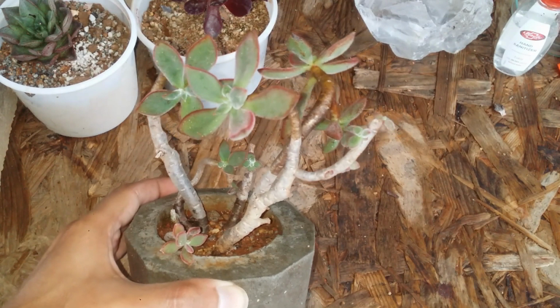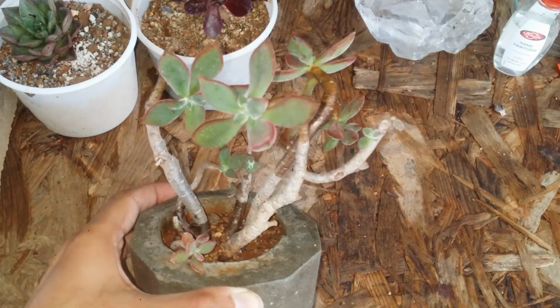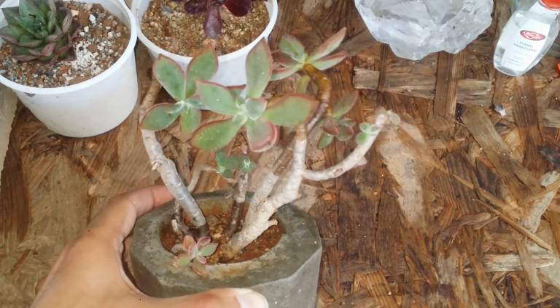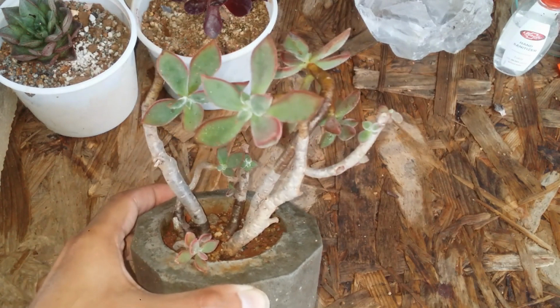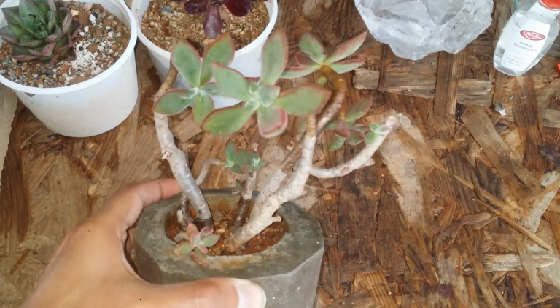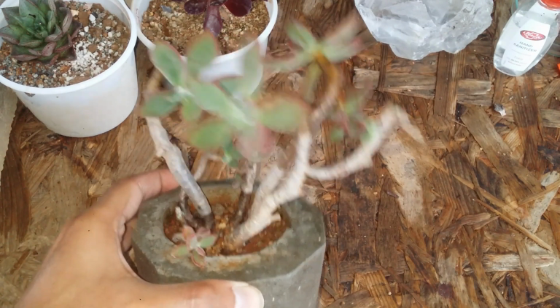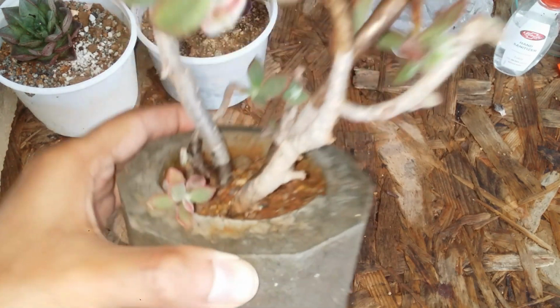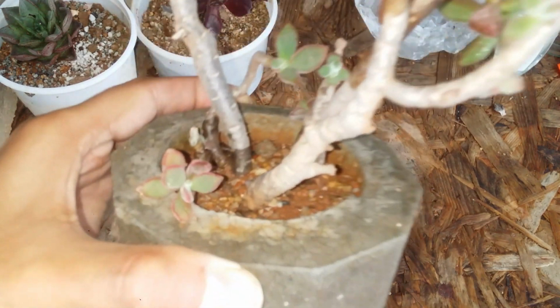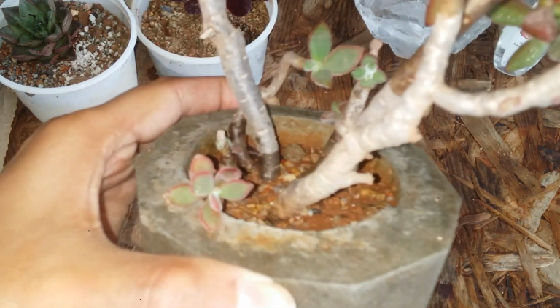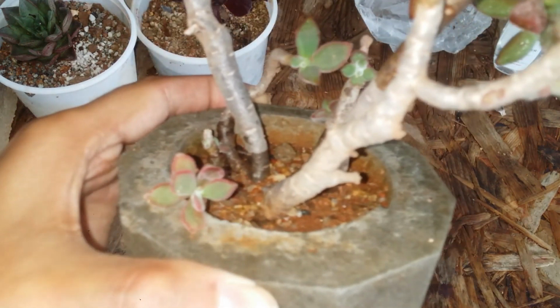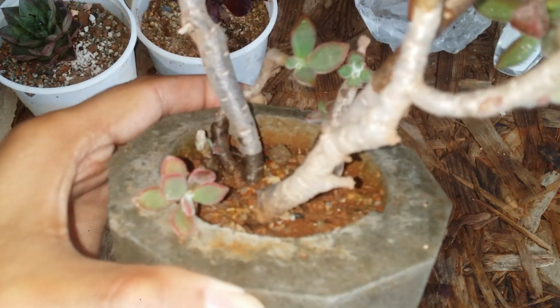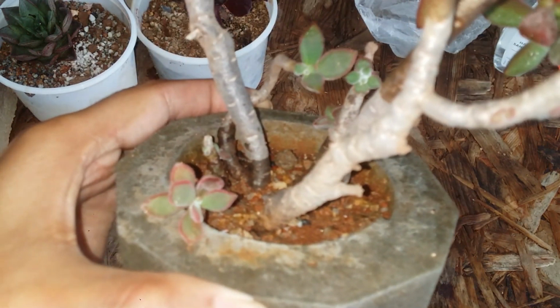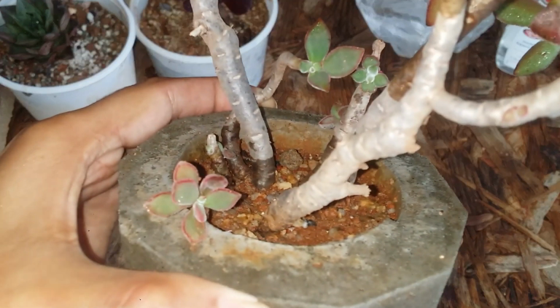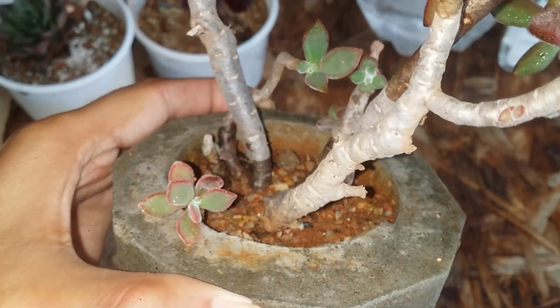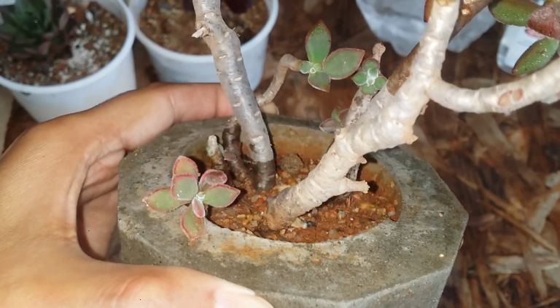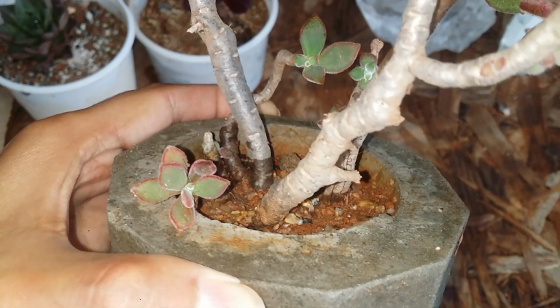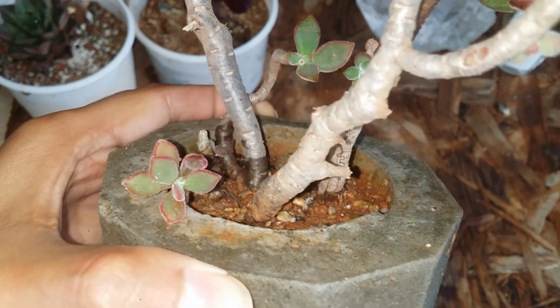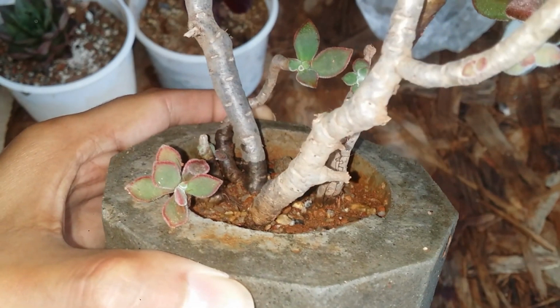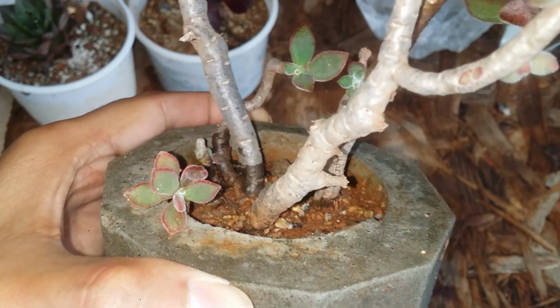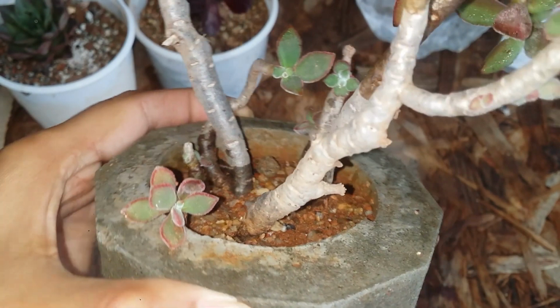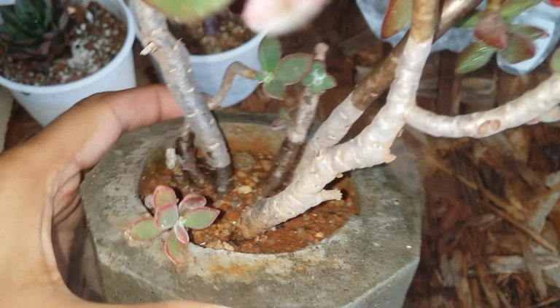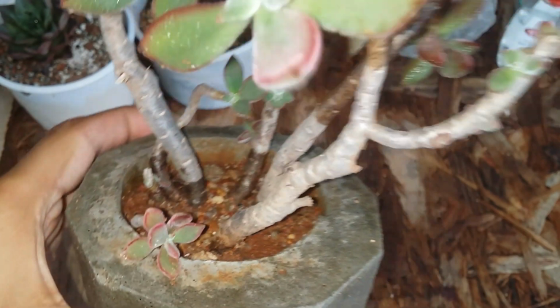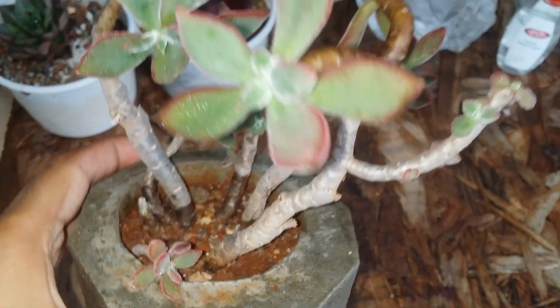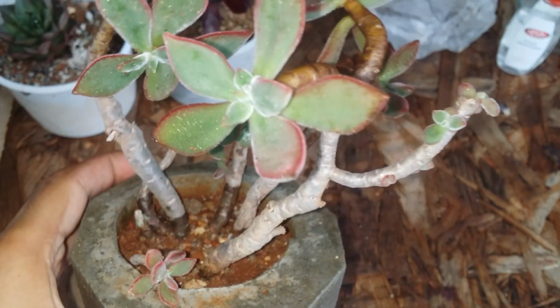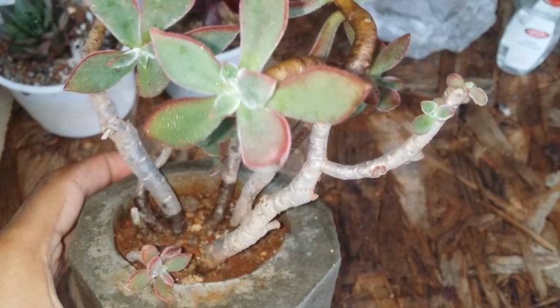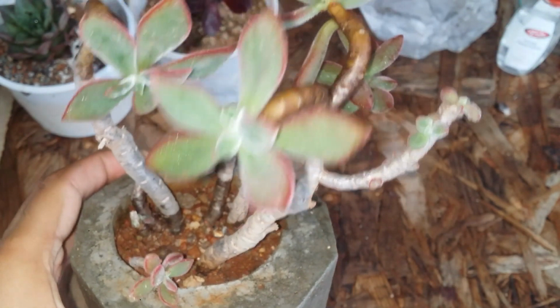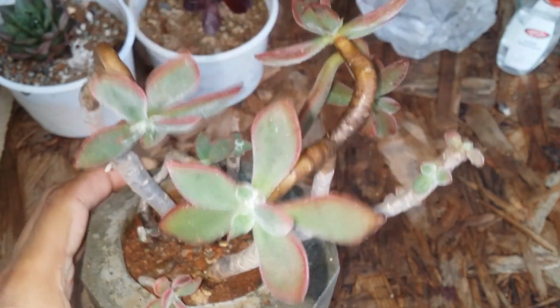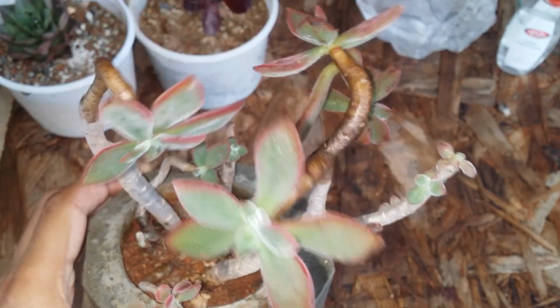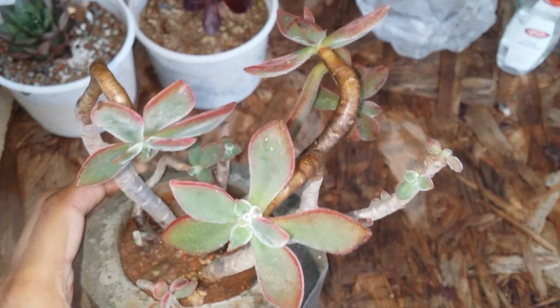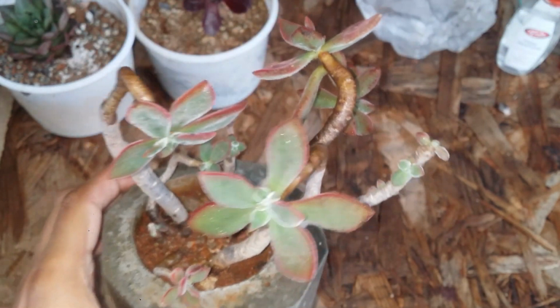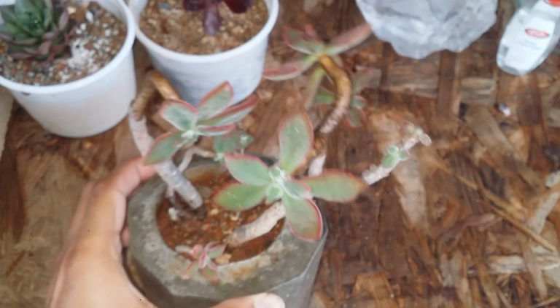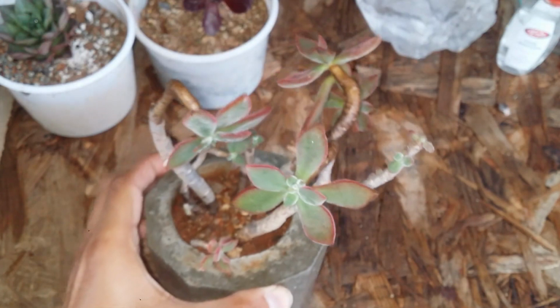That's all about this beautiful succulent. I hope this video was helpful to you. If it was, please hit the like button. If you're new to my channel, please consider subscribing. Until then, take care, stay safe, and keep propagating.